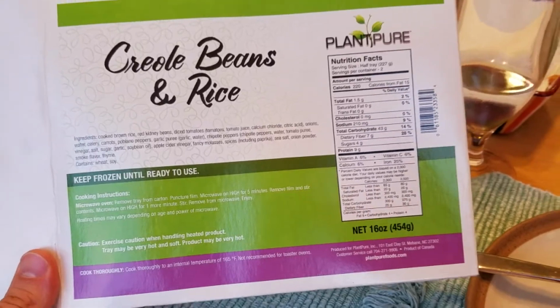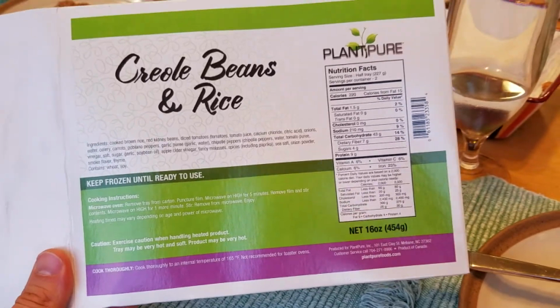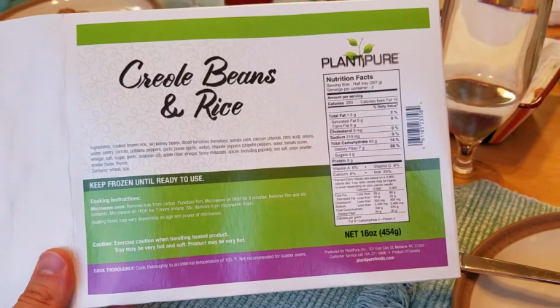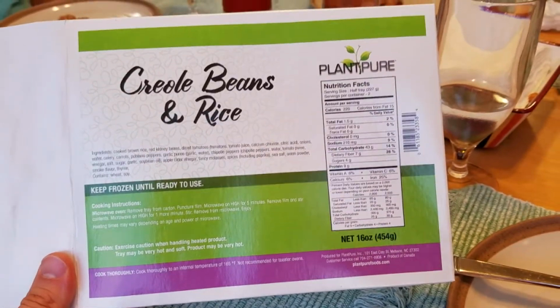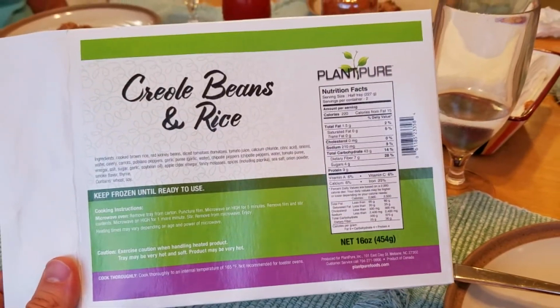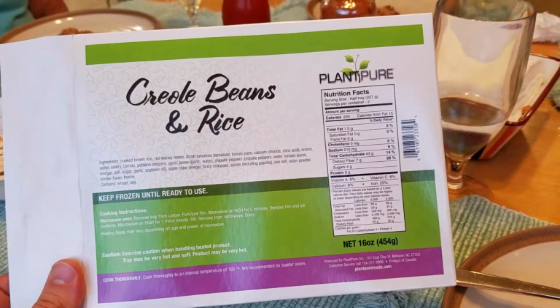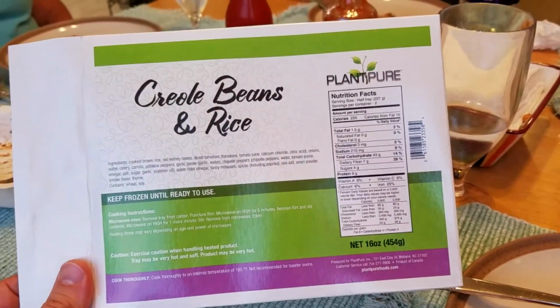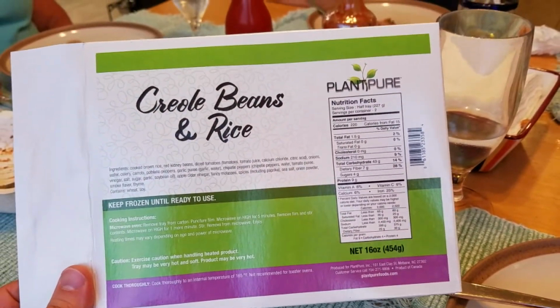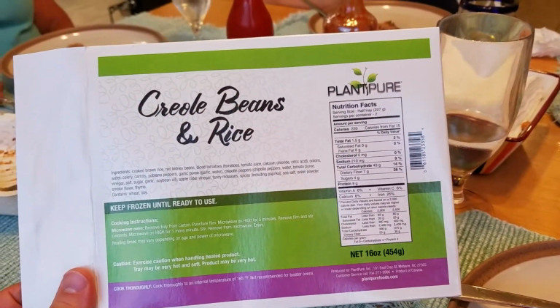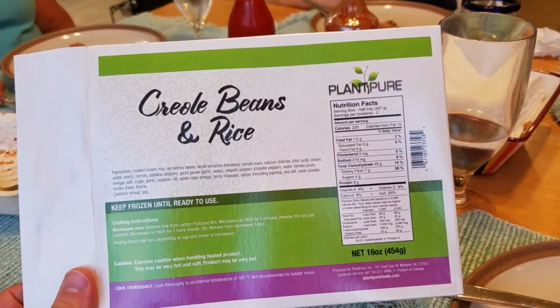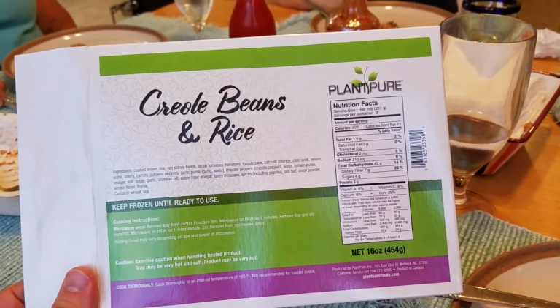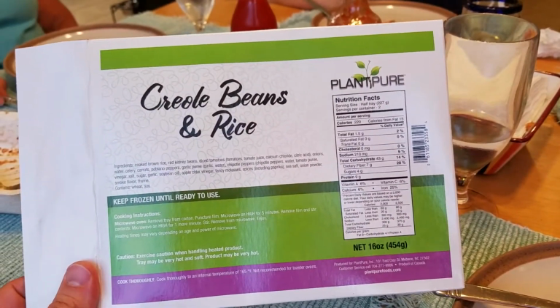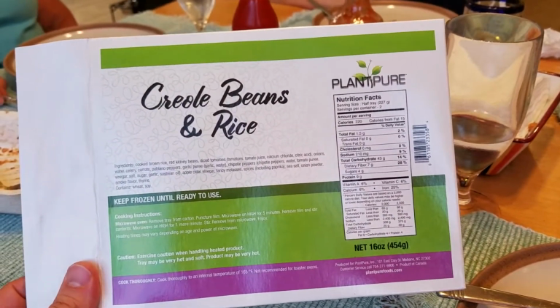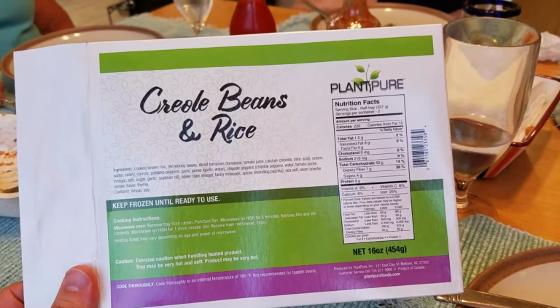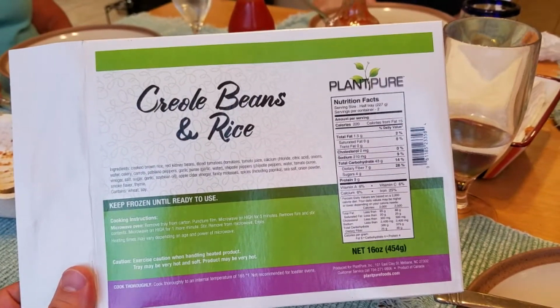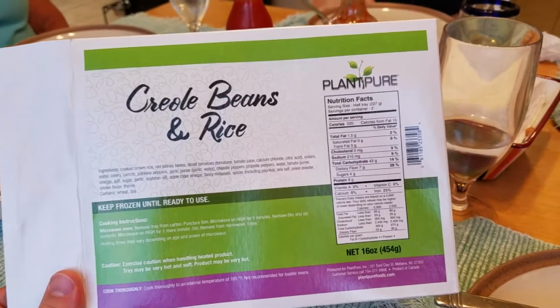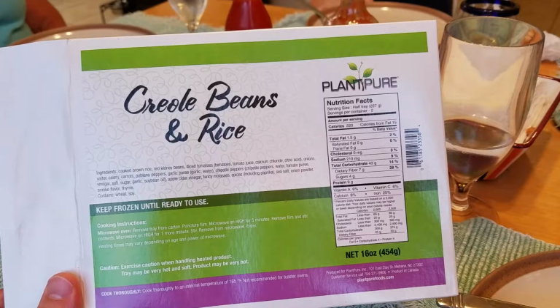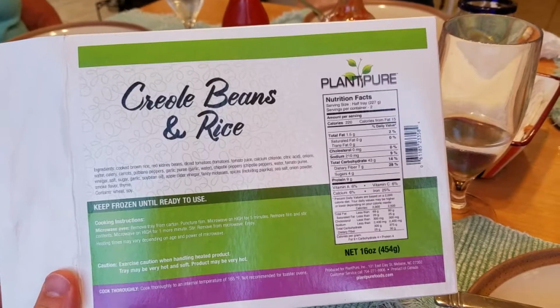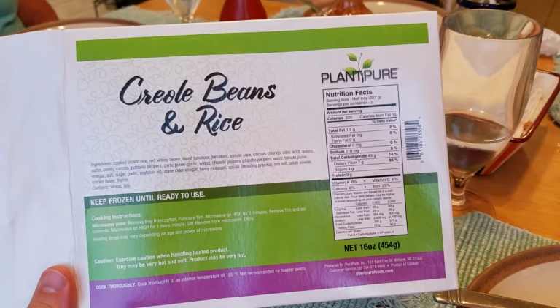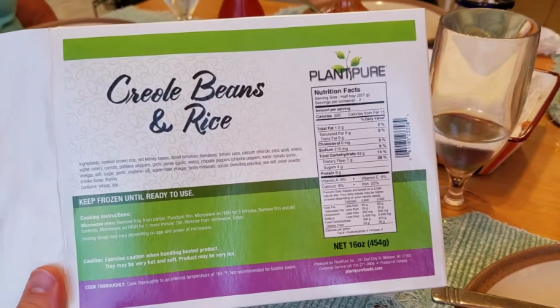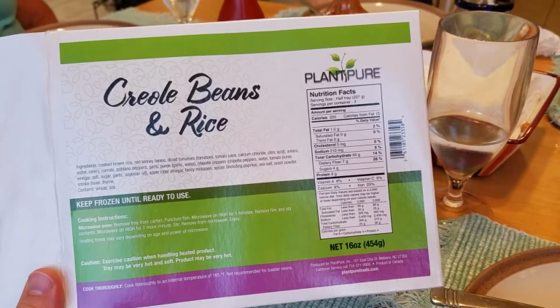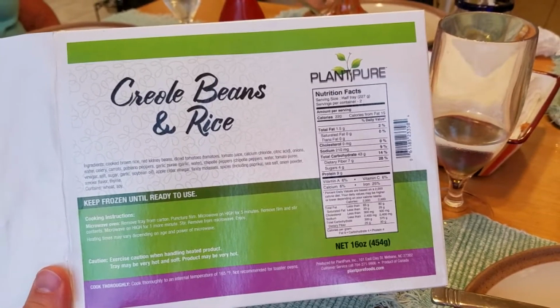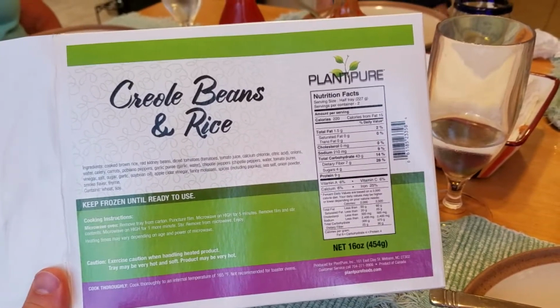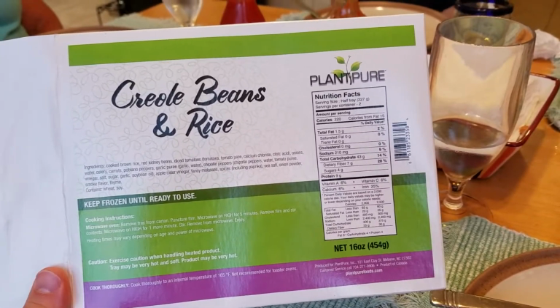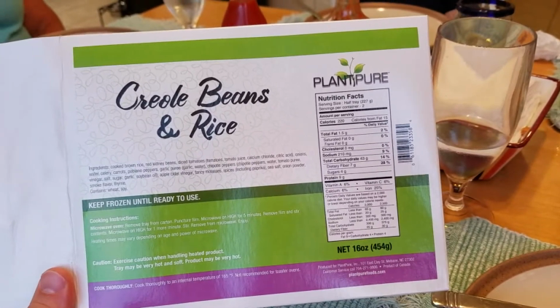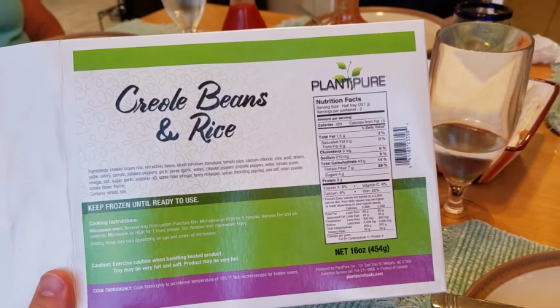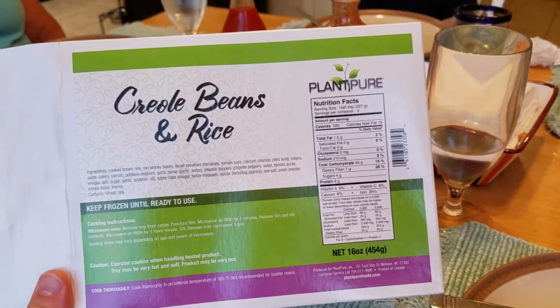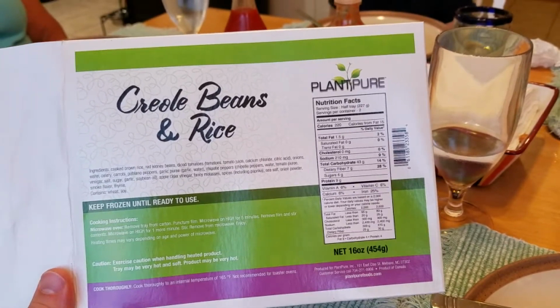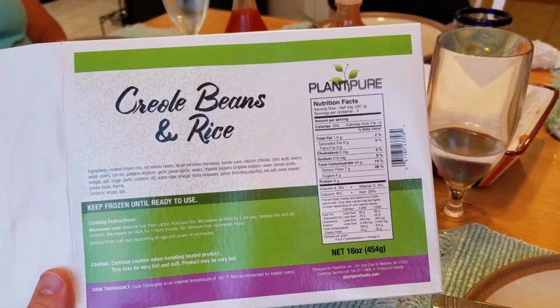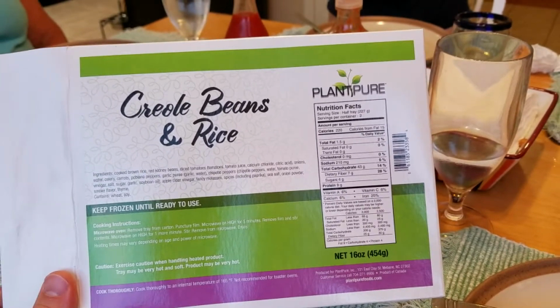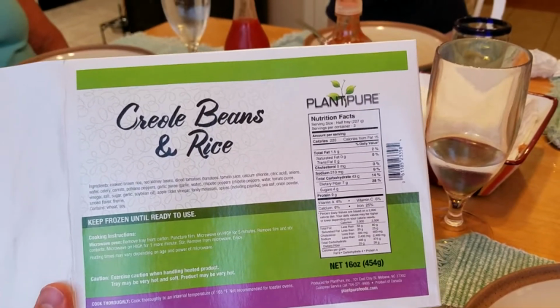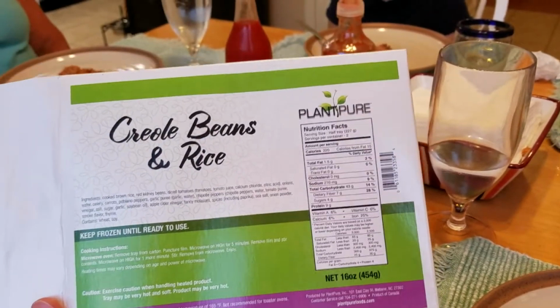Hey everybody, this is Mike with ThePlantBasedDiet.org and we're reviewing the Creole Beans and Rice Plant Pure Frozen Entree. These were just released last week — it's the new version.